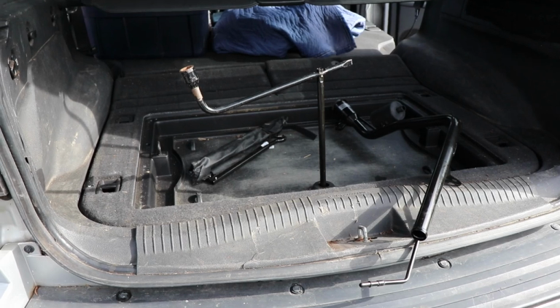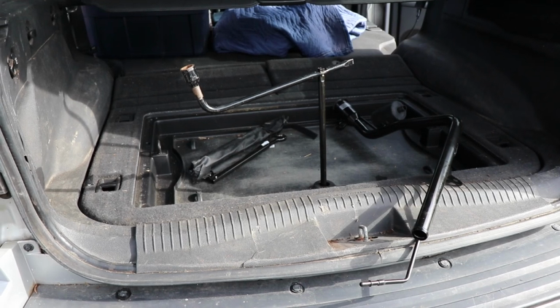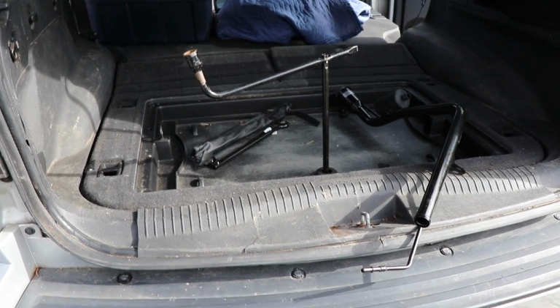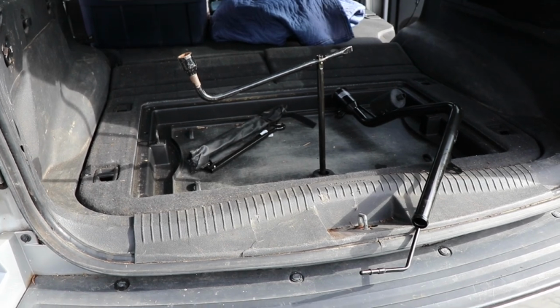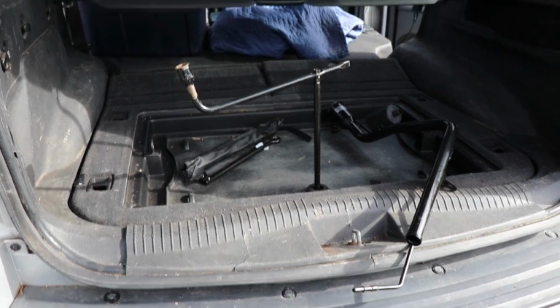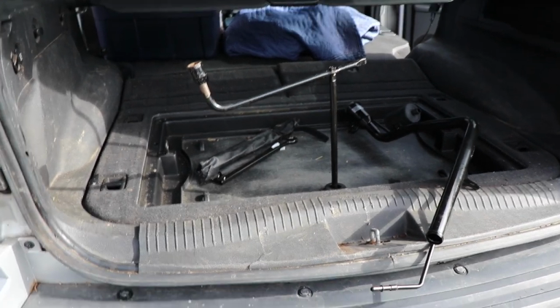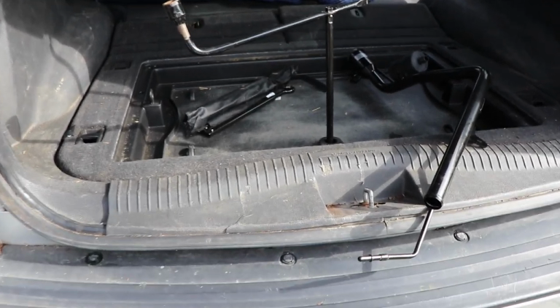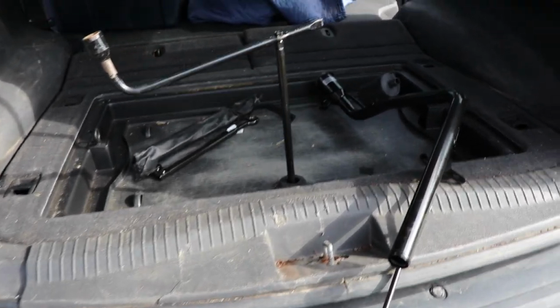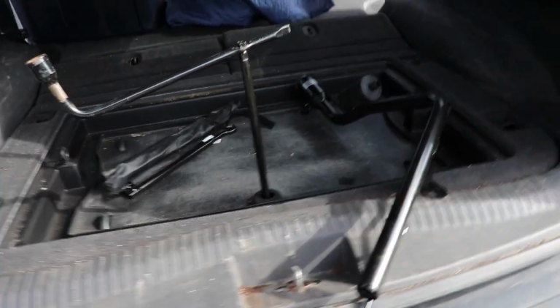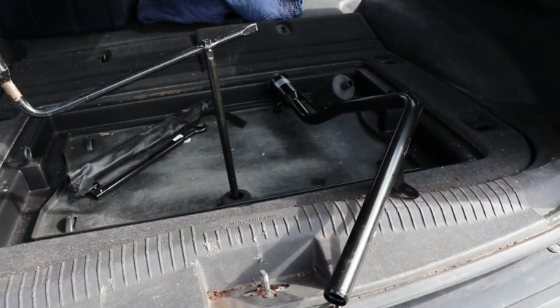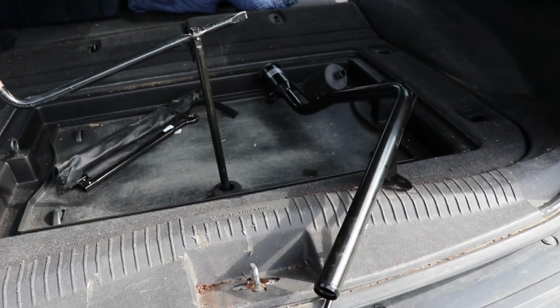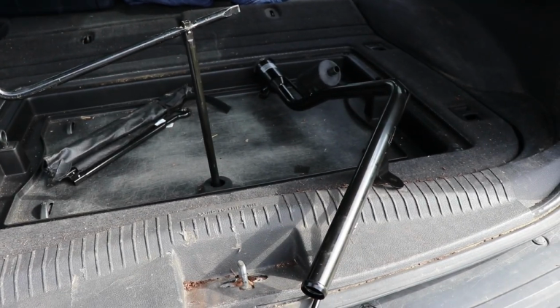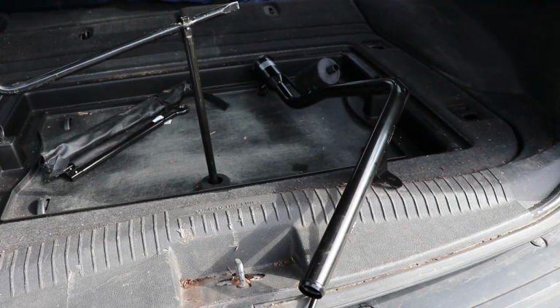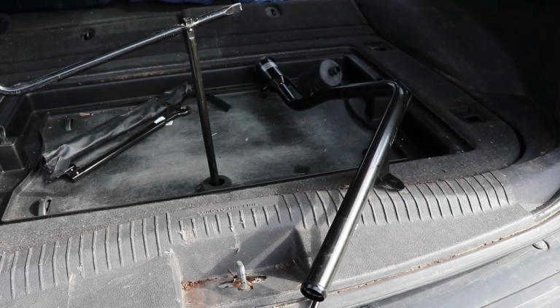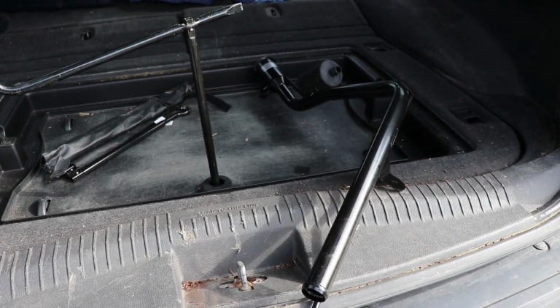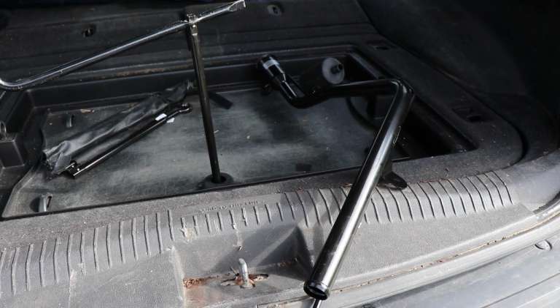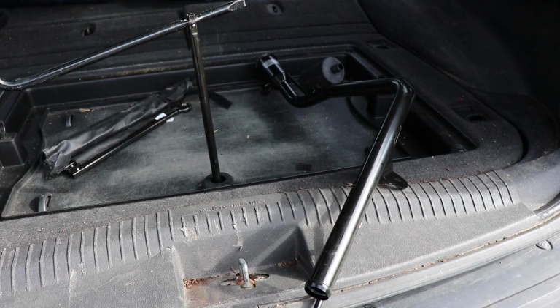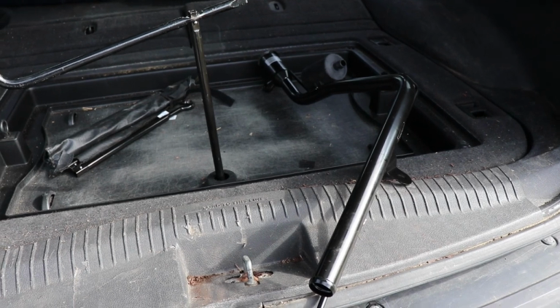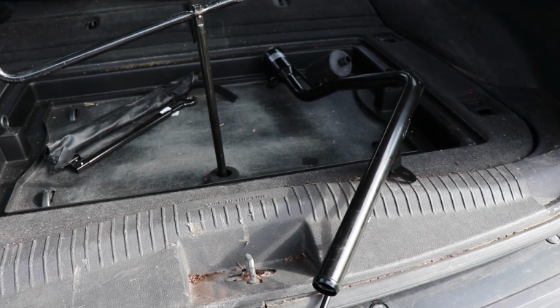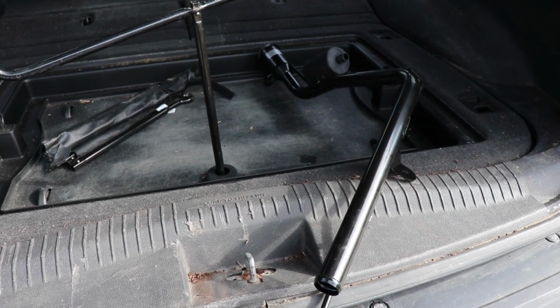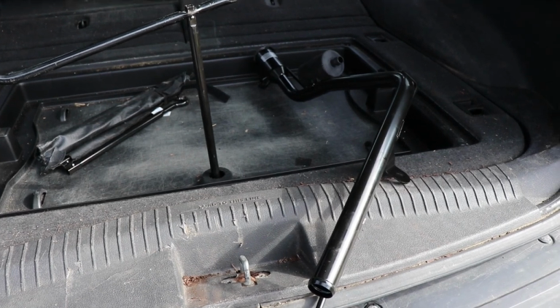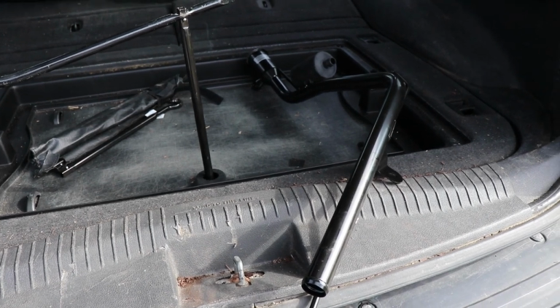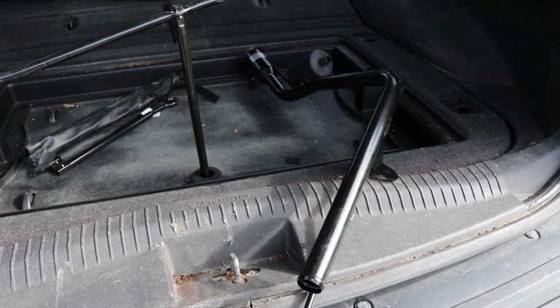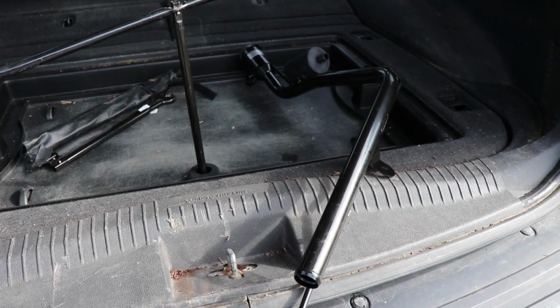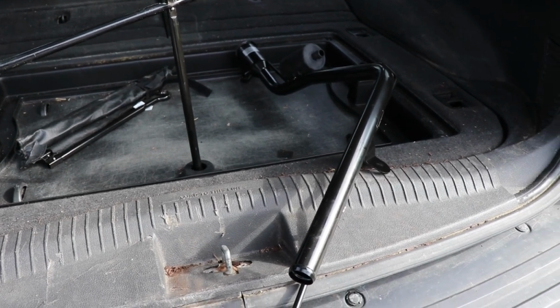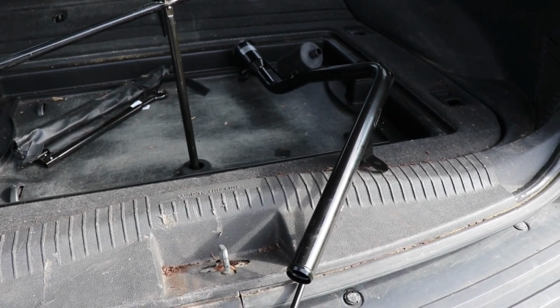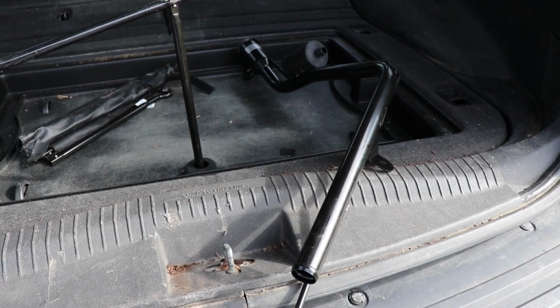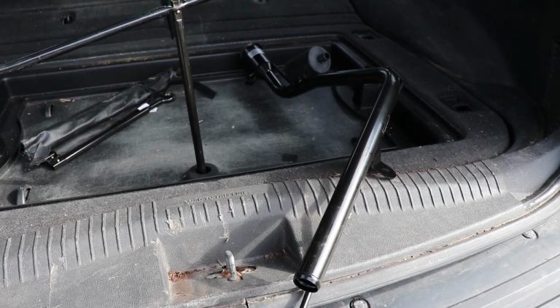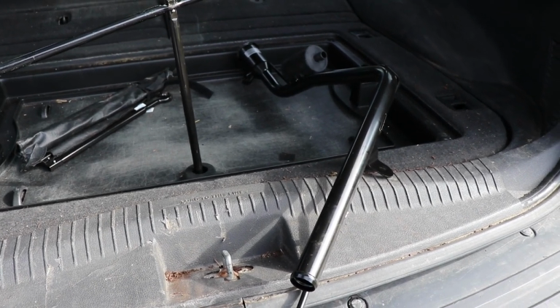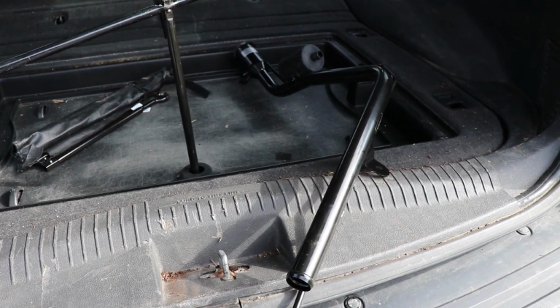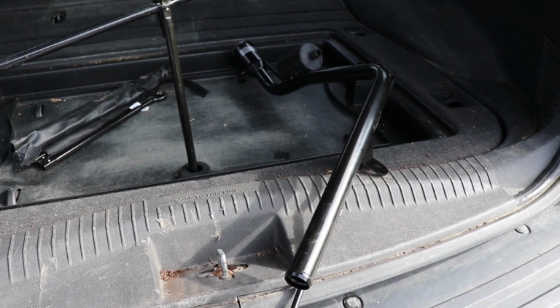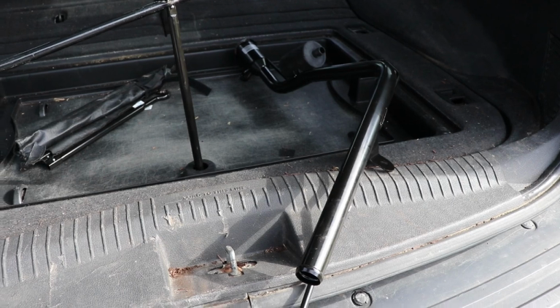Today we're changing the fuel filler neck in my 2008 Jeep Grand Cherokee WK. This is a diesel model but it probably applies to most of them for the most part.